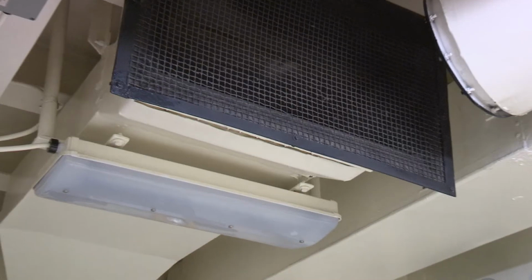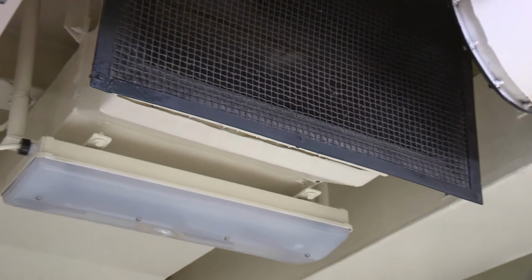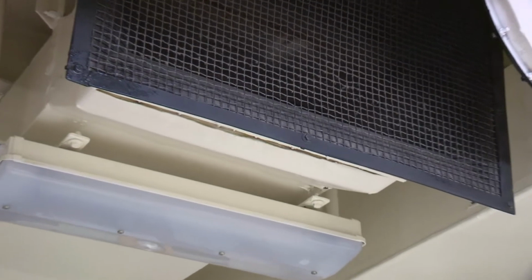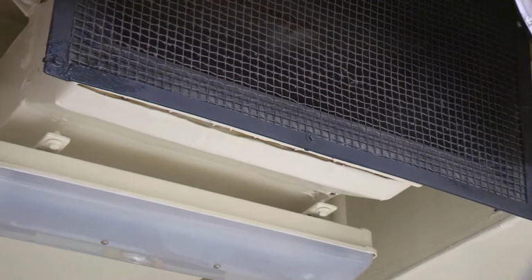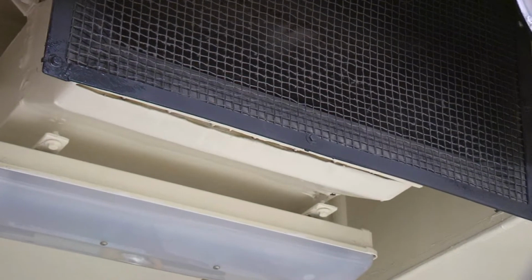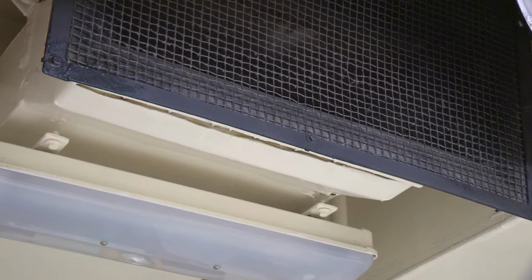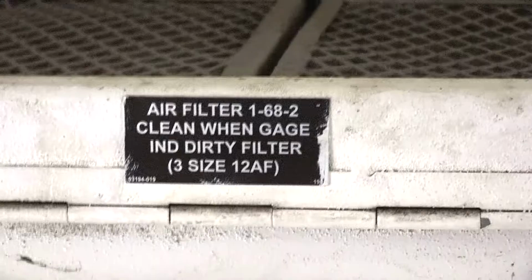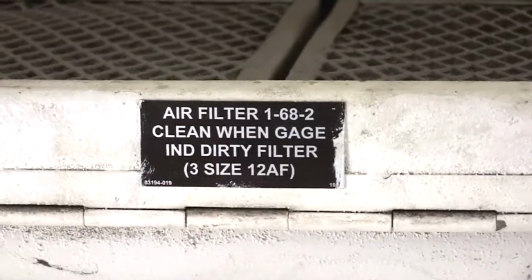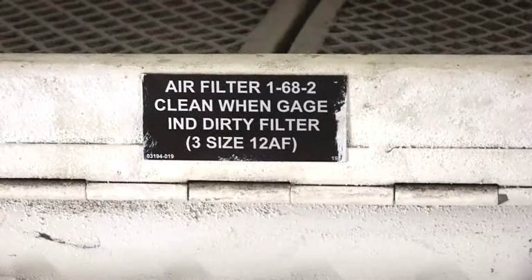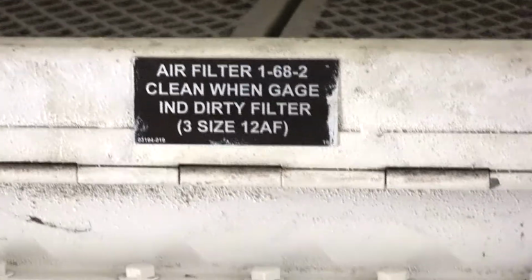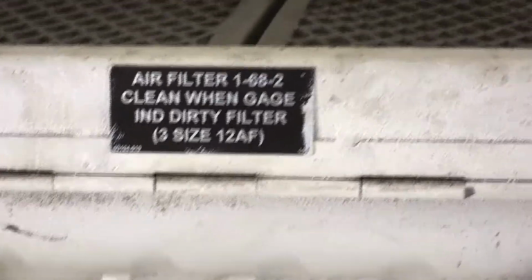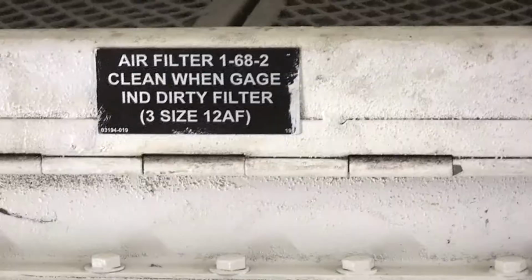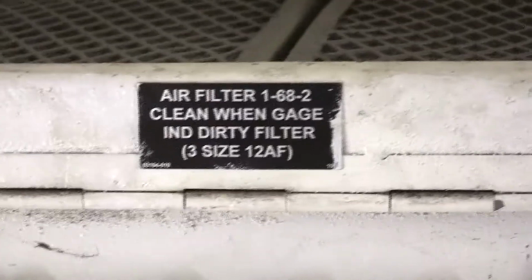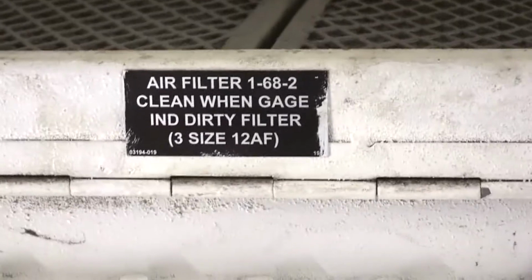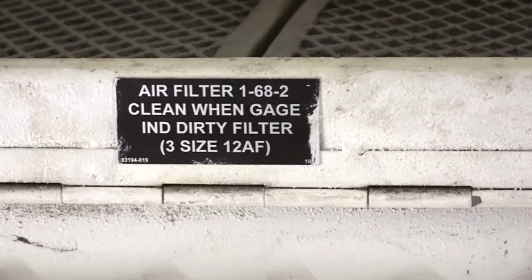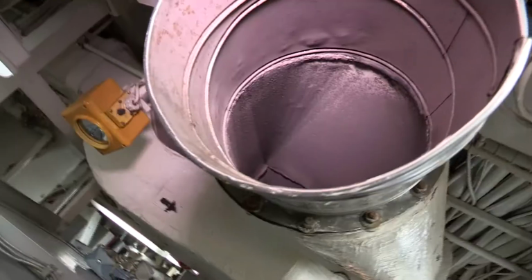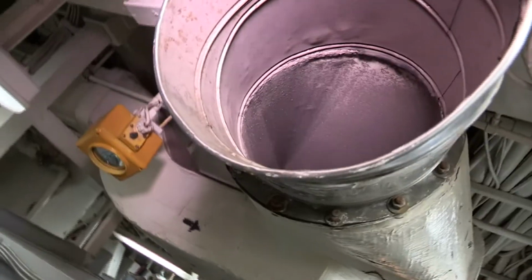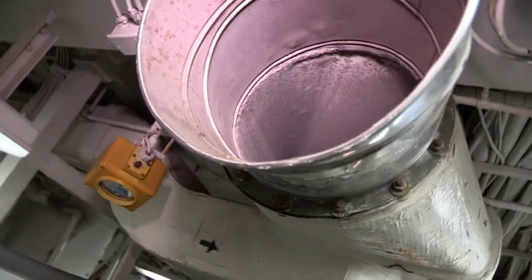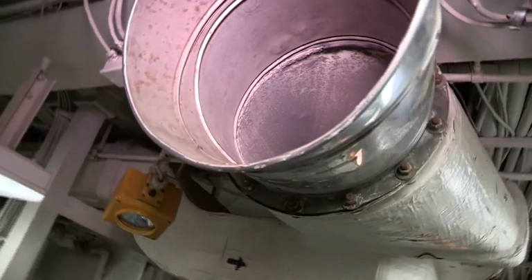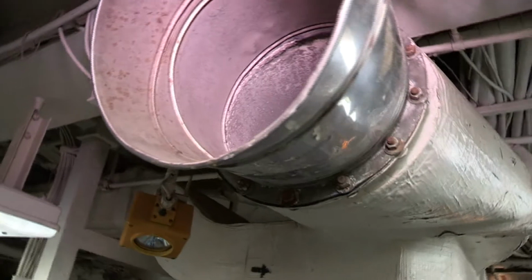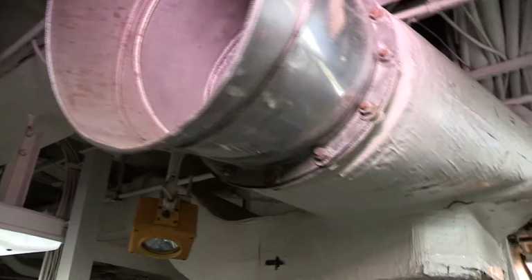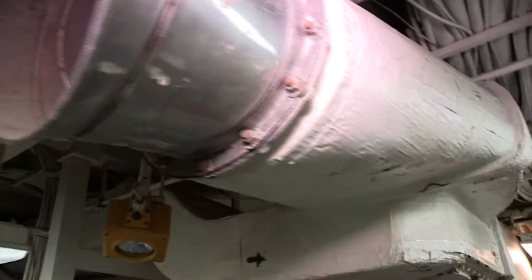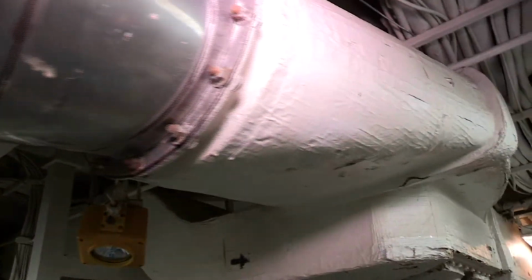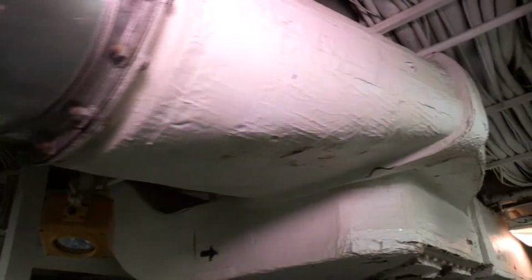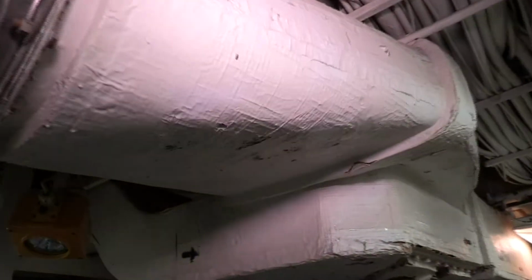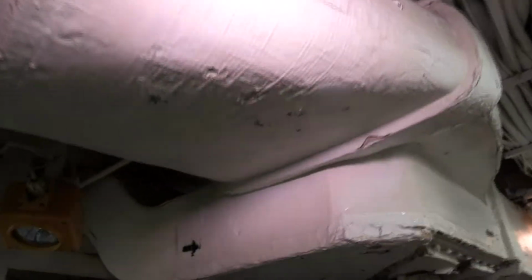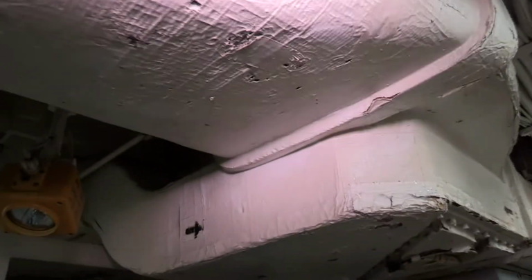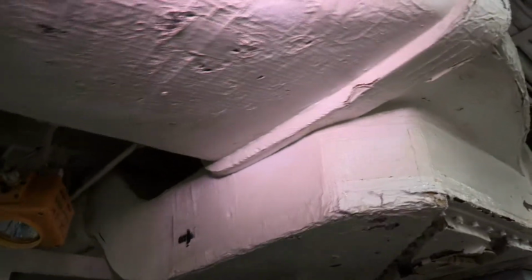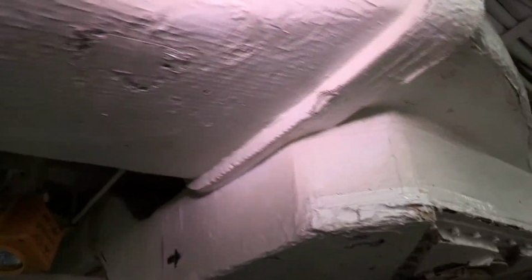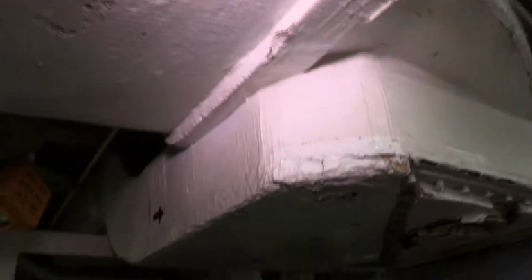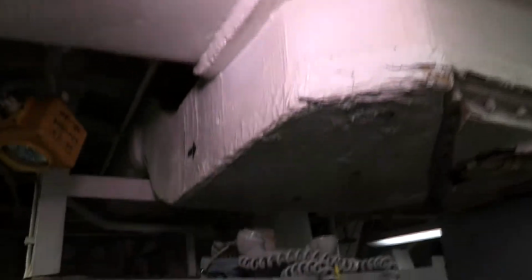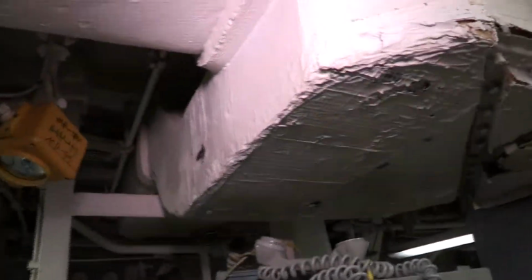Inlet and exhaust vent screens should be in place and clean. Filters can be randomly pulled and checked for cleanliness. Is the volume of air moving in the compartment adequate to provide comfort? A well-balanced ventilation system should maintain fresh air in the space at all times.